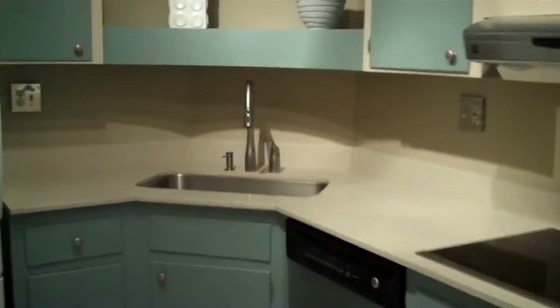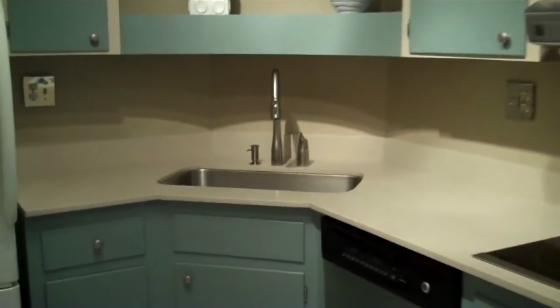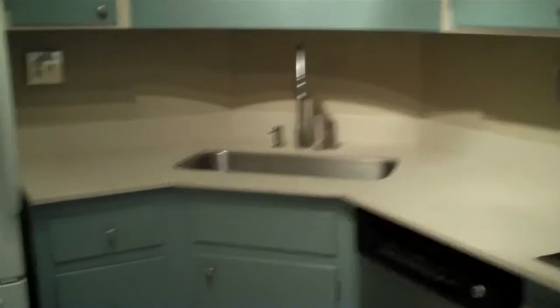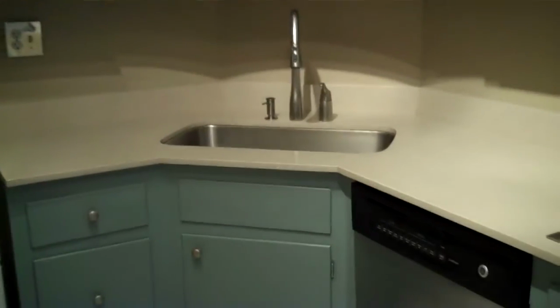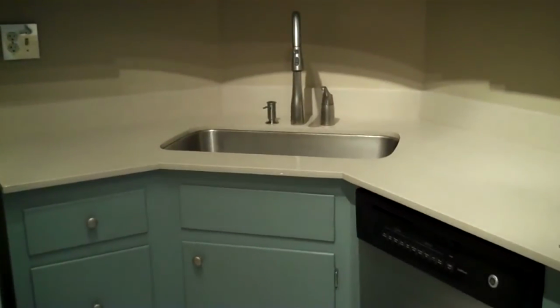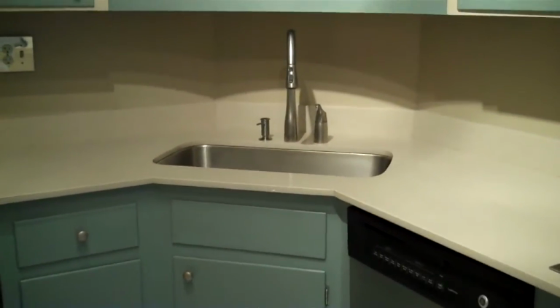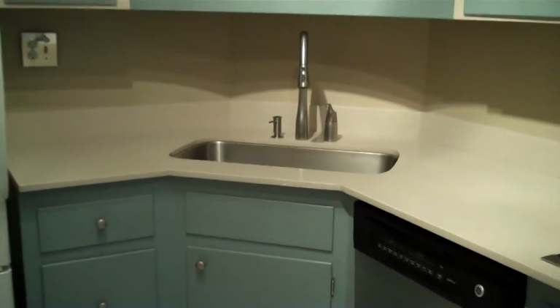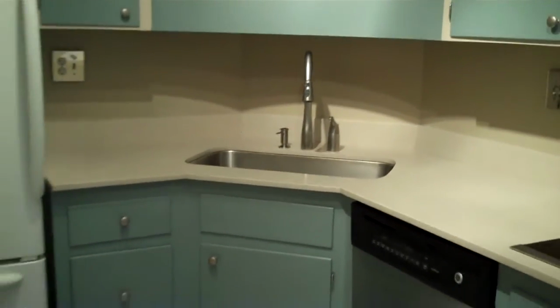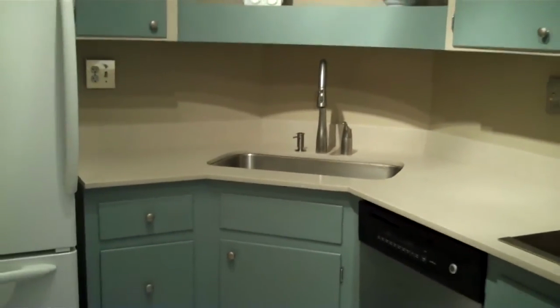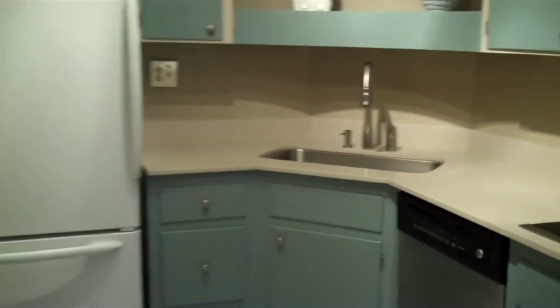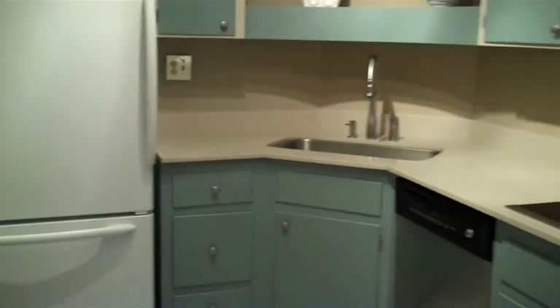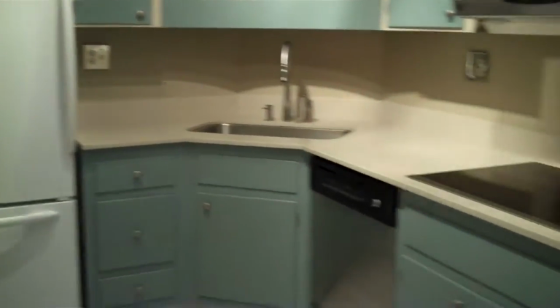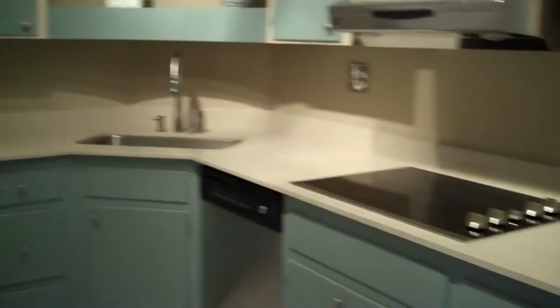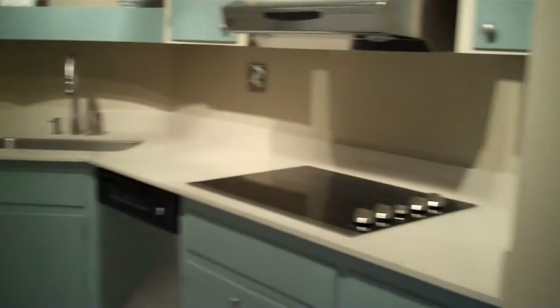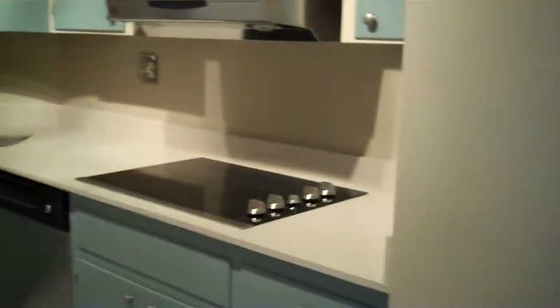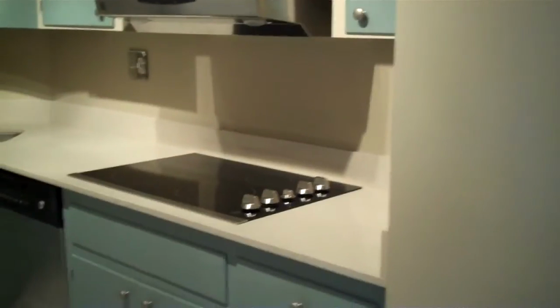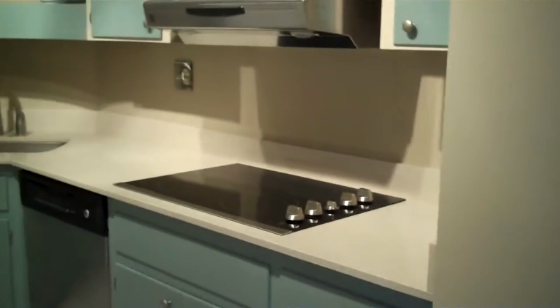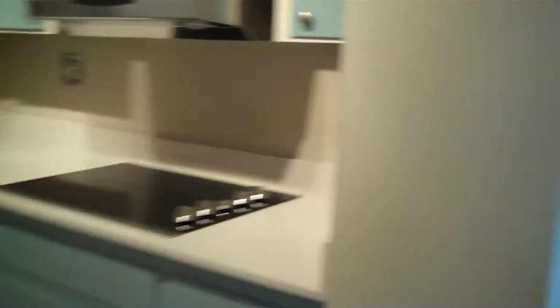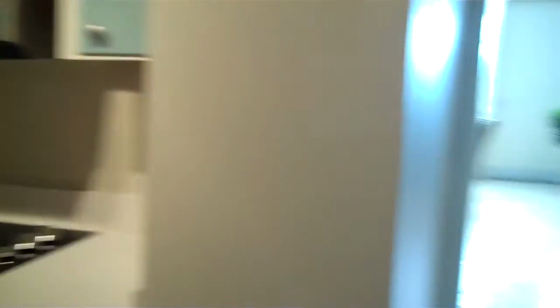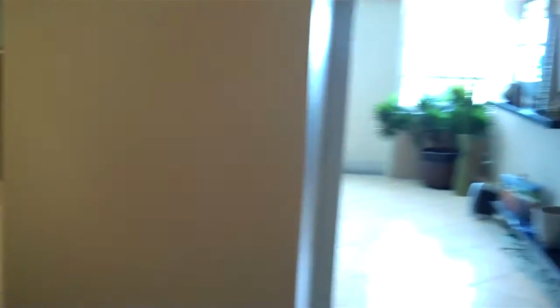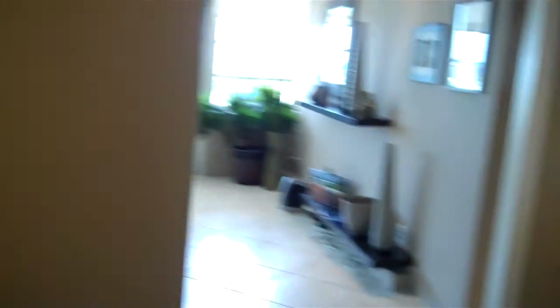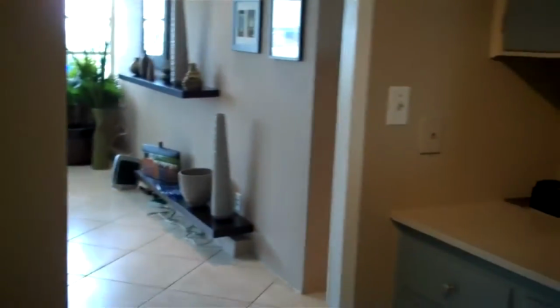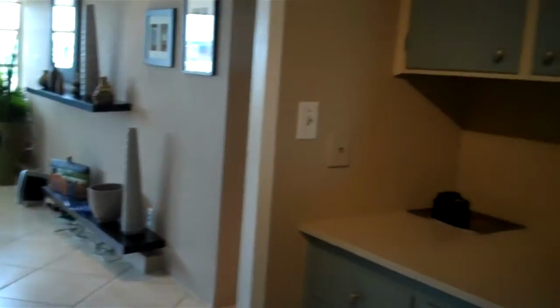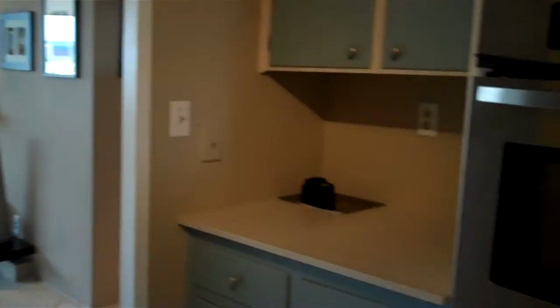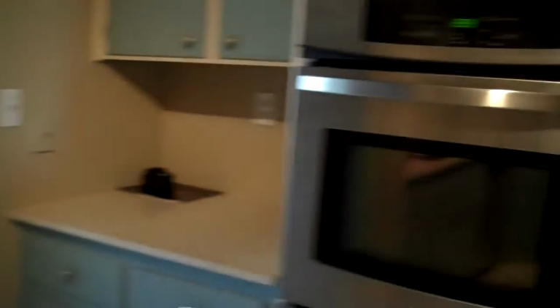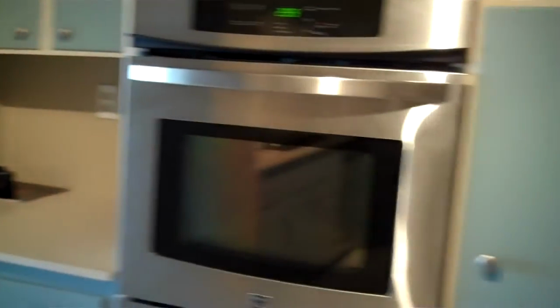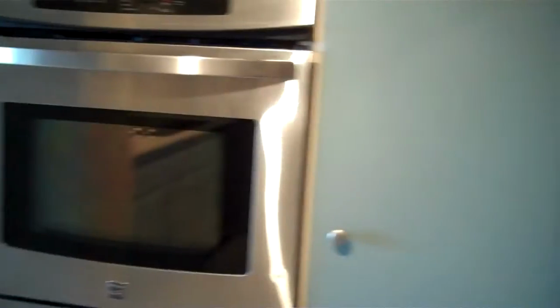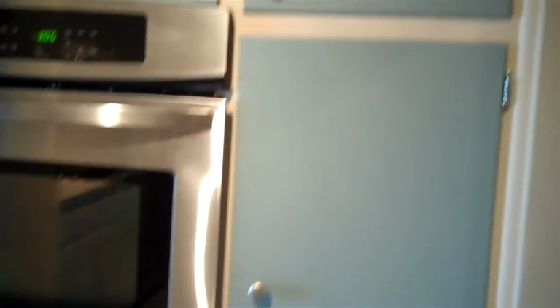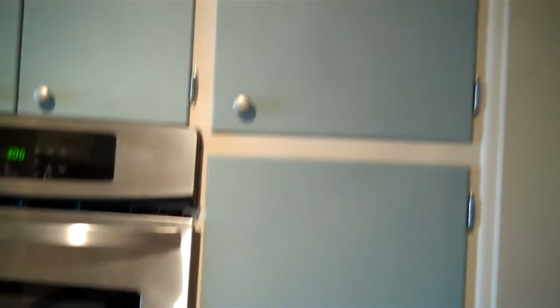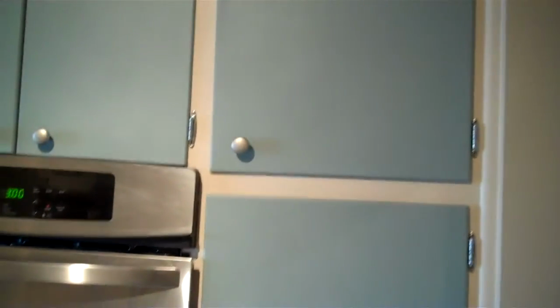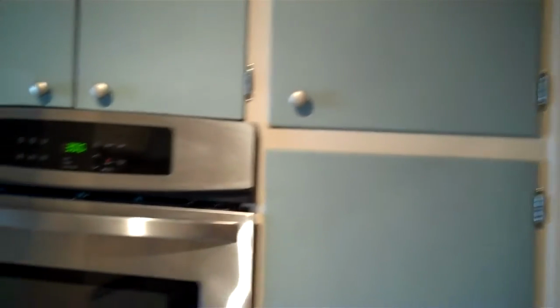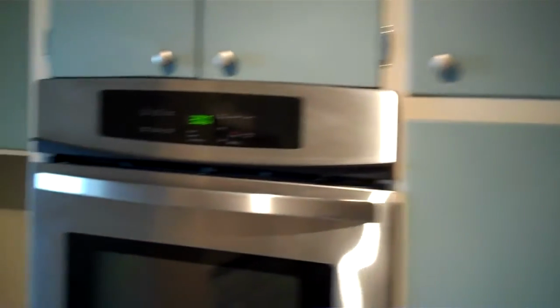Really cool sink. There's a lot of good storage — you've got all these cabinets here, plus here, and a pantry kind of system right there.